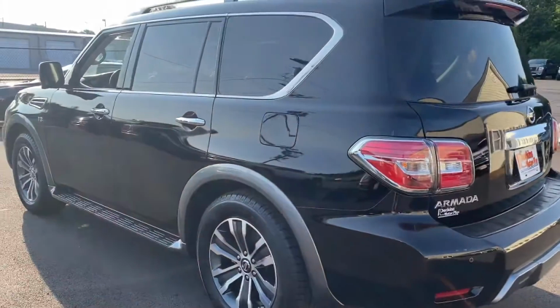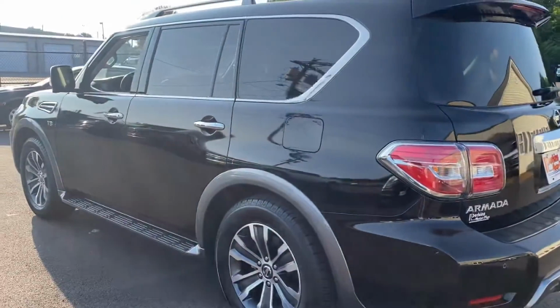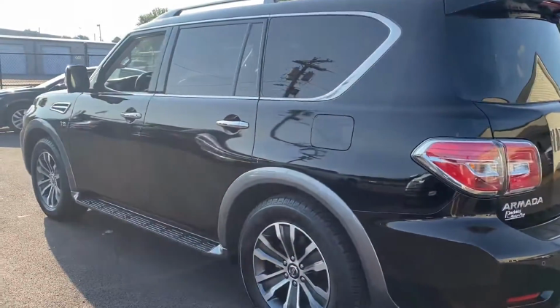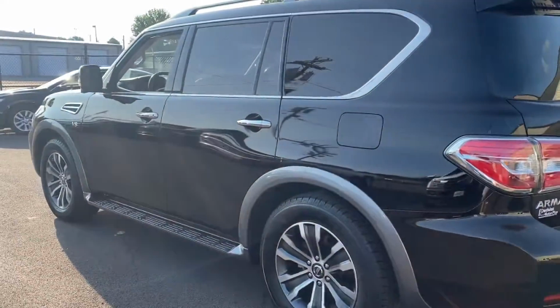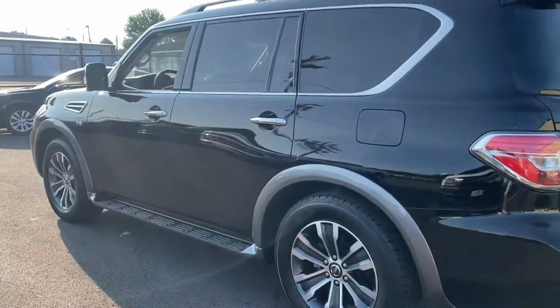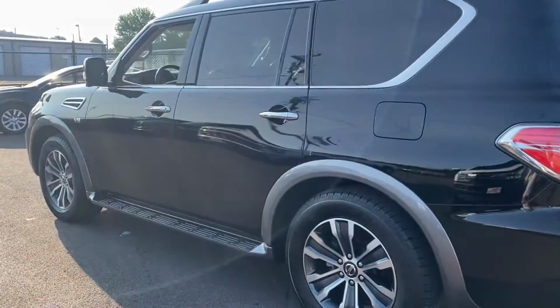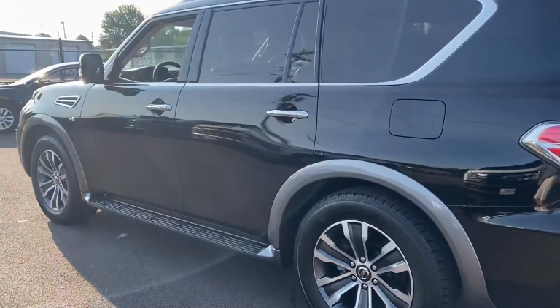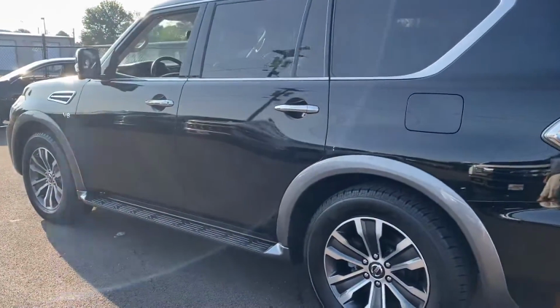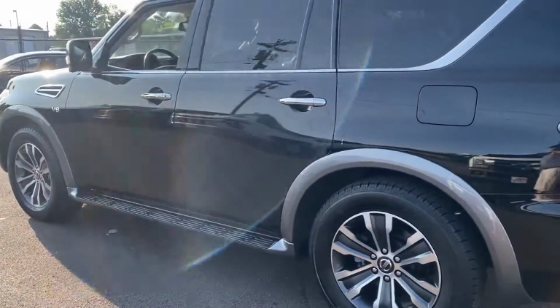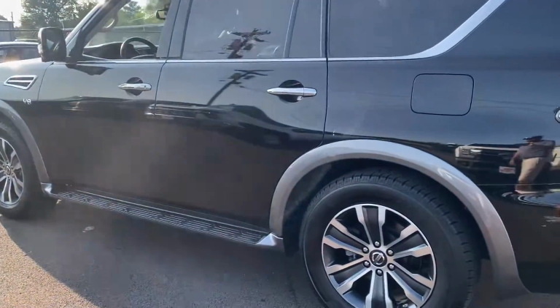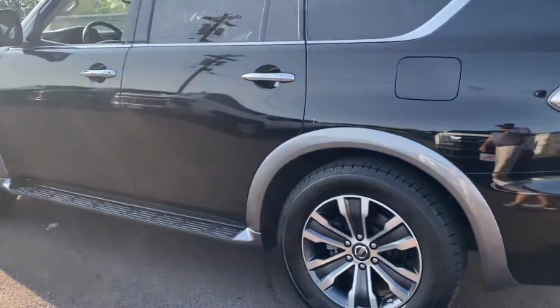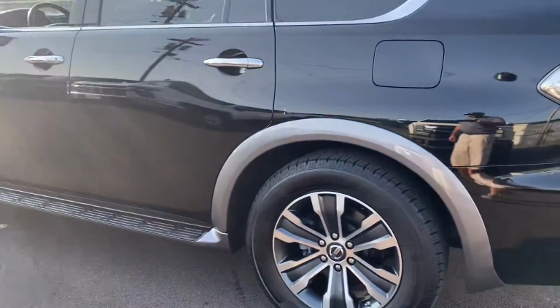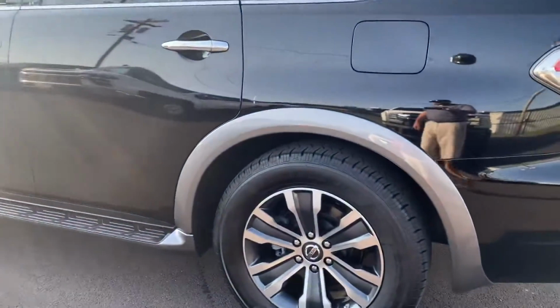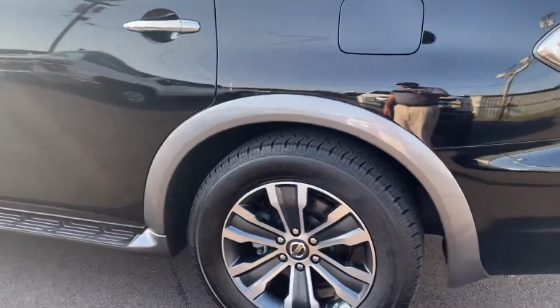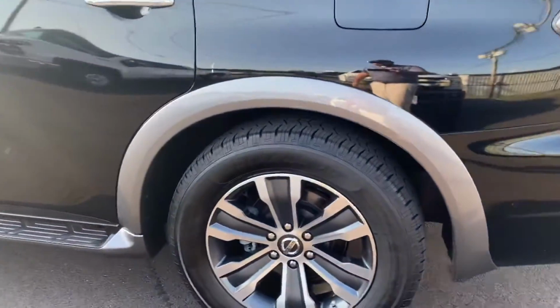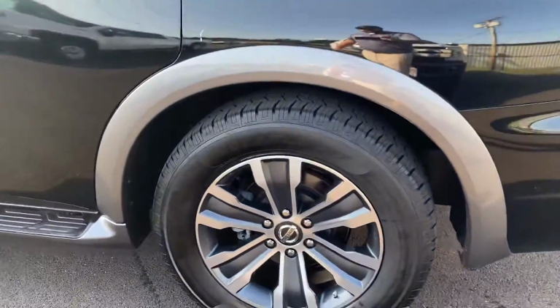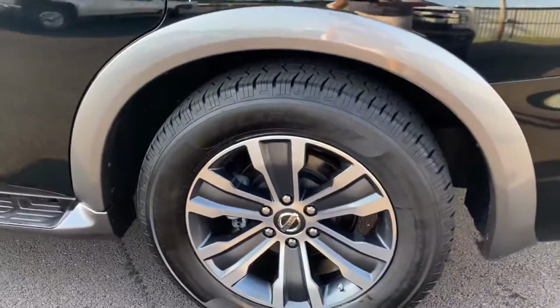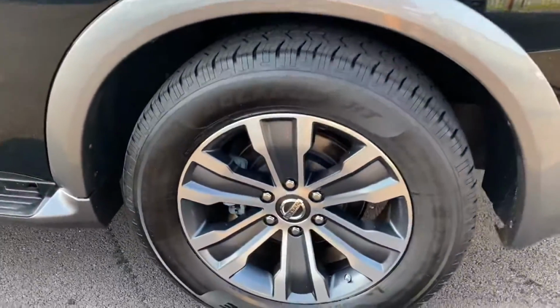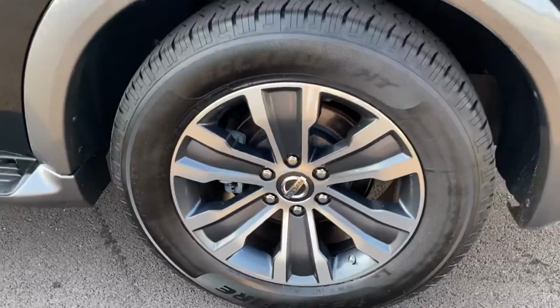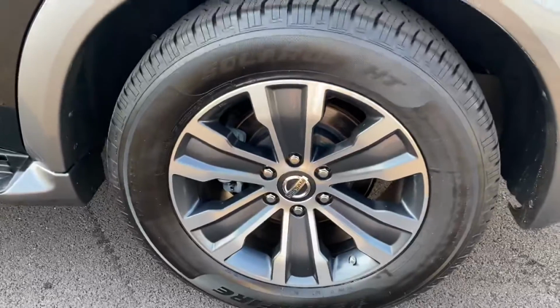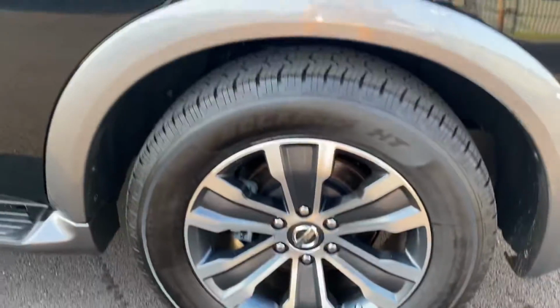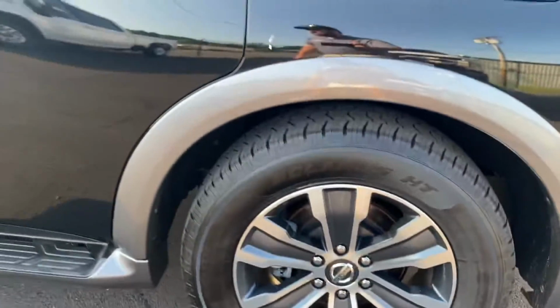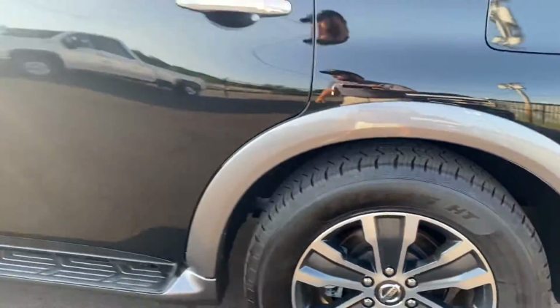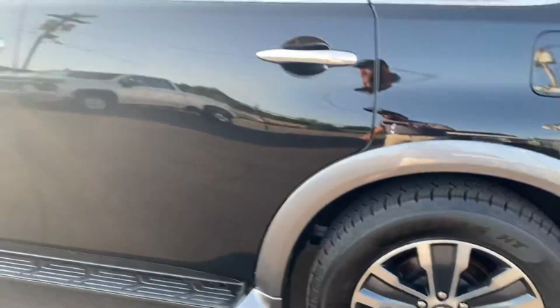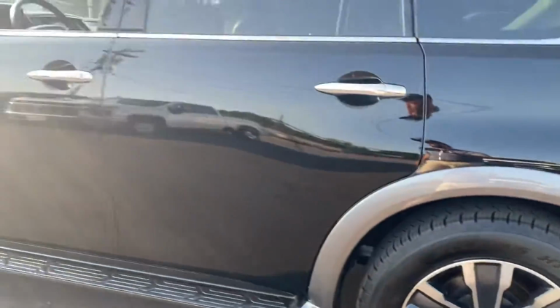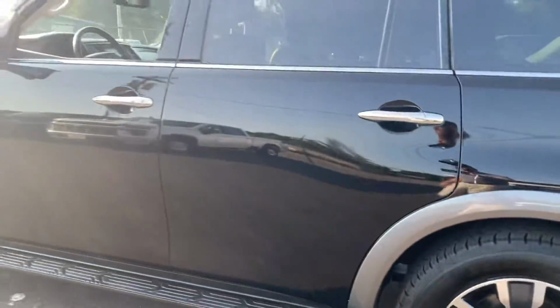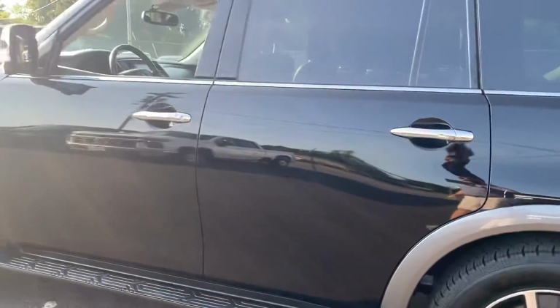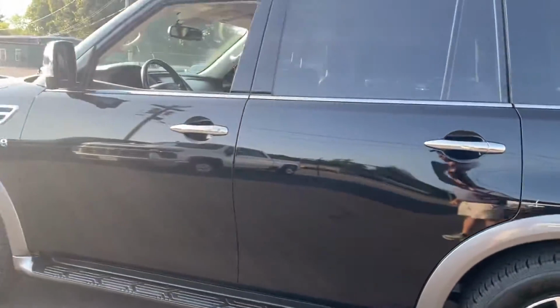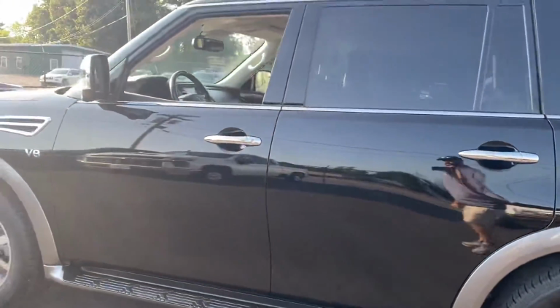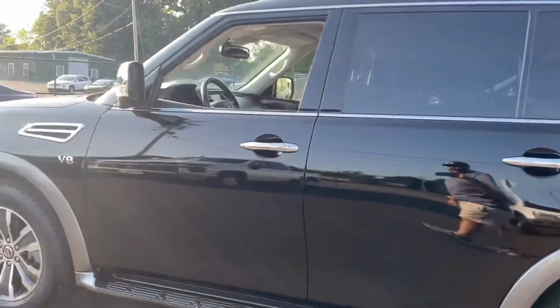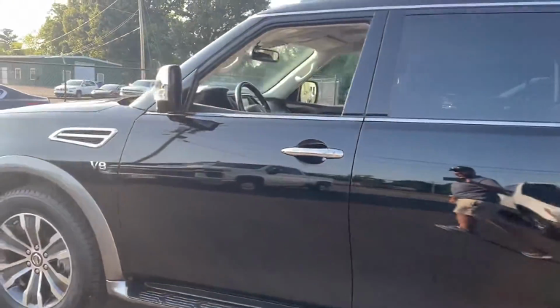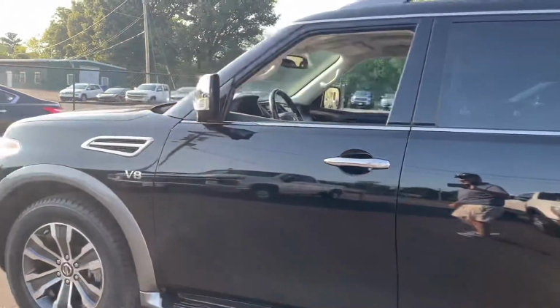Moving on down the driver's side, everything looks good. No curbing on these wheels — they all look fantastic.